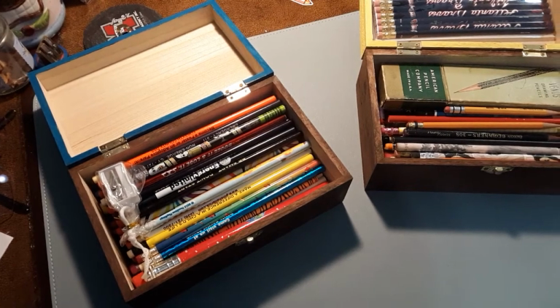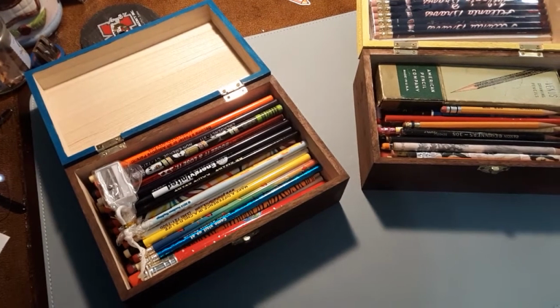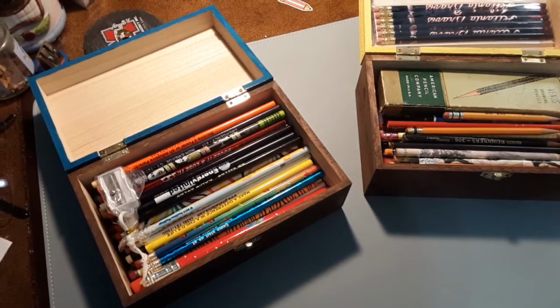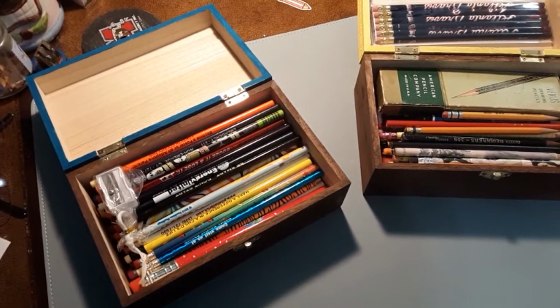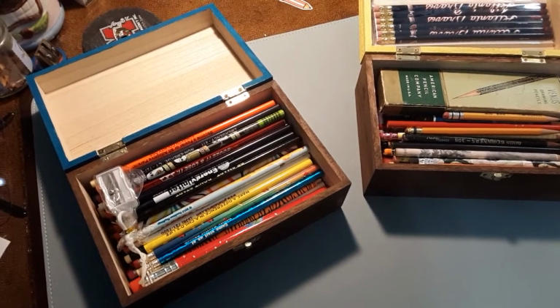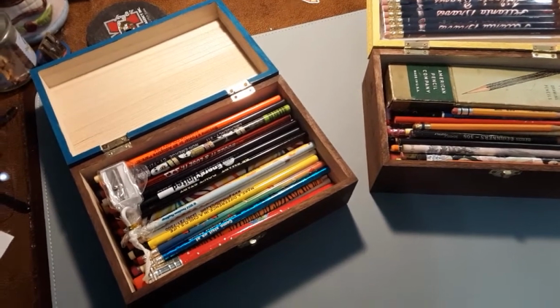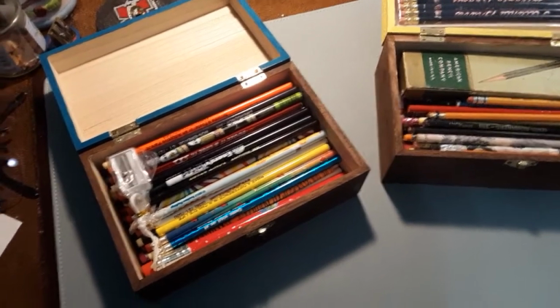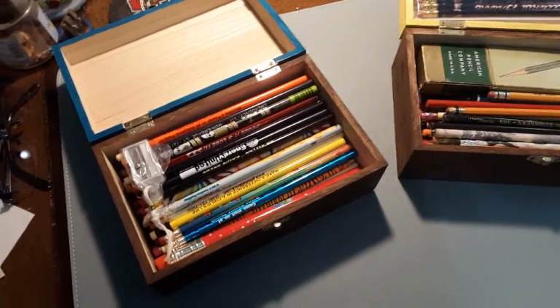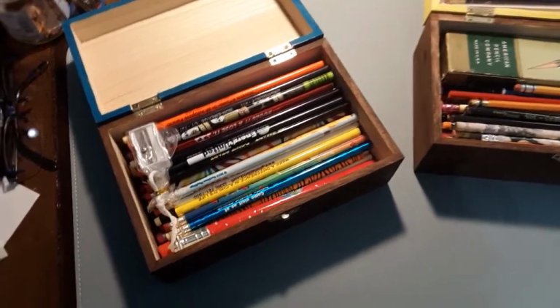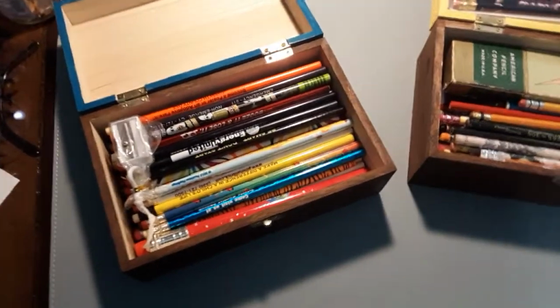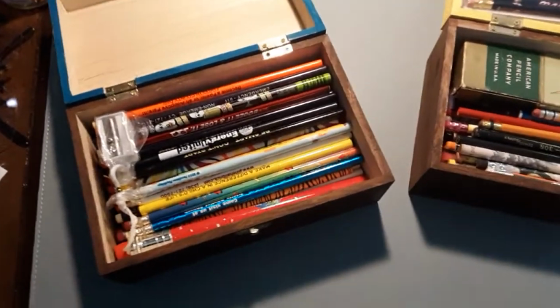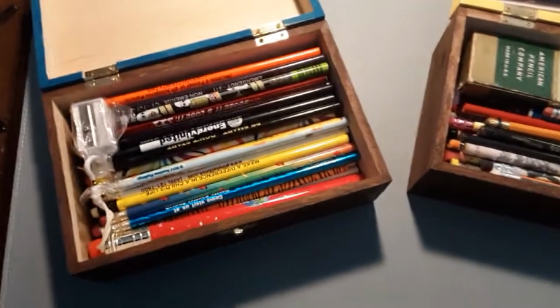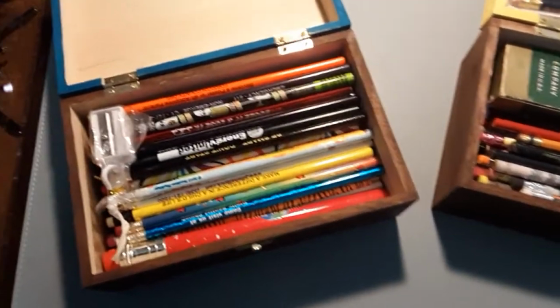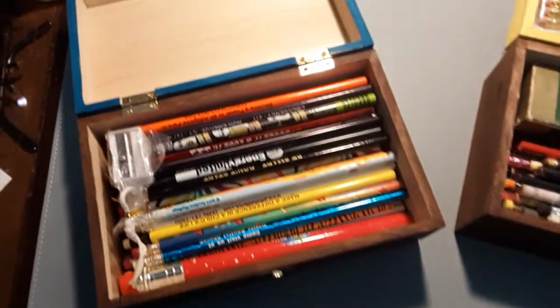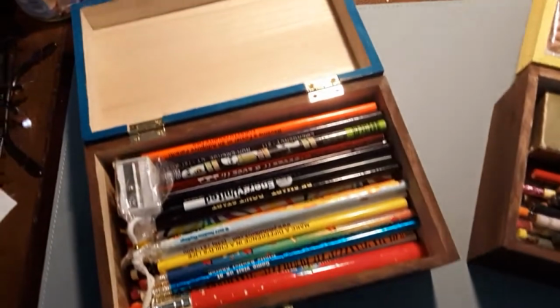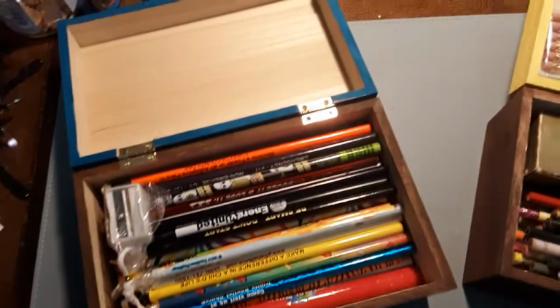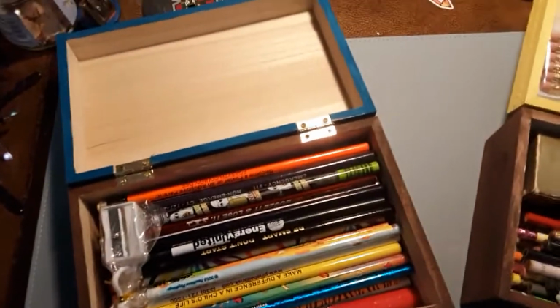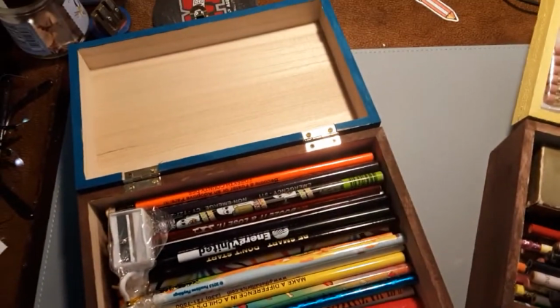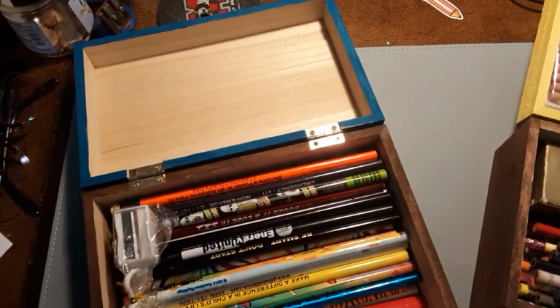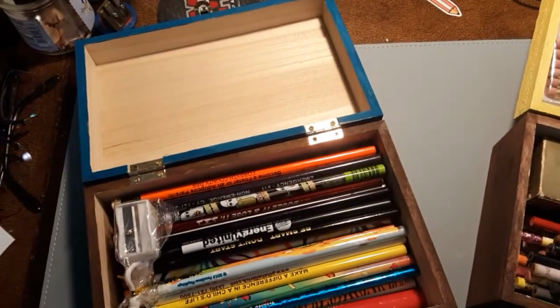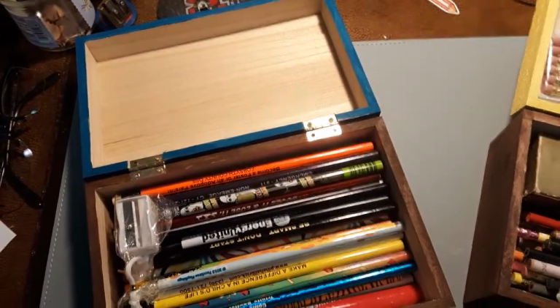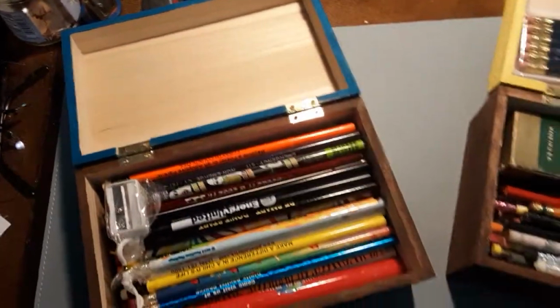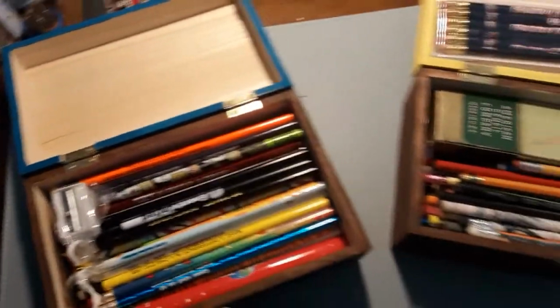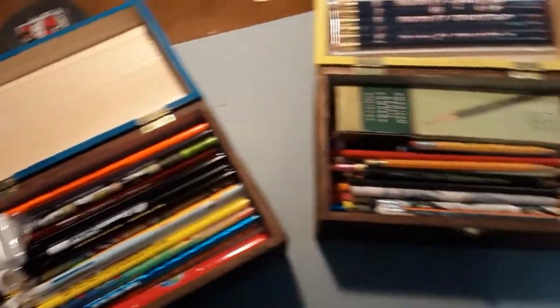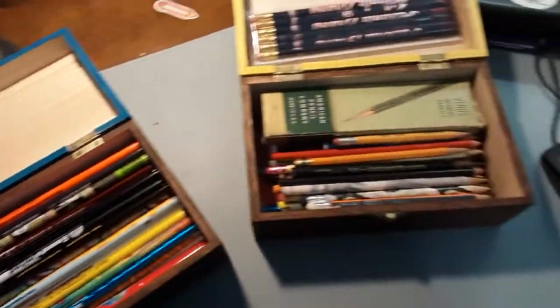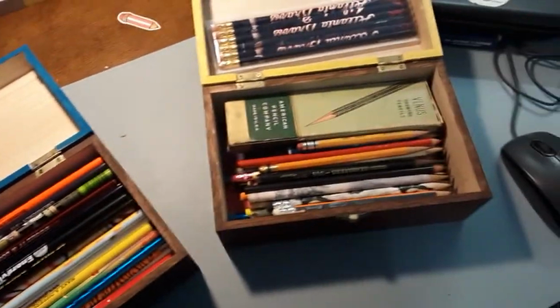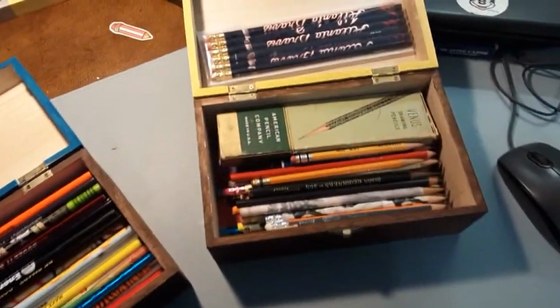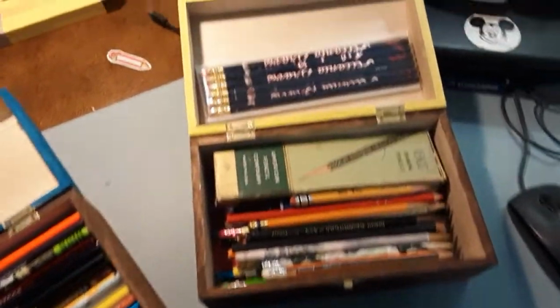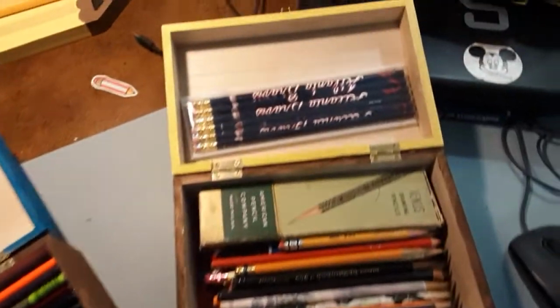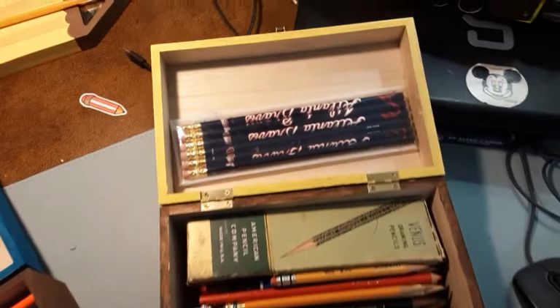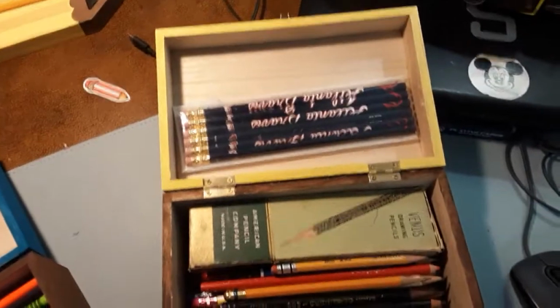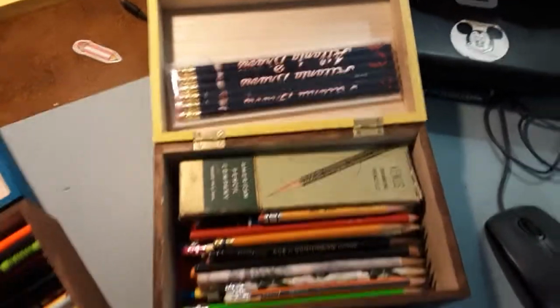Greetings and salutations, my dear audience. This is Joe St. Egg Benedictus just coming at you with a very brief Sunday afternoon video on these pencil boxes I've been working on.